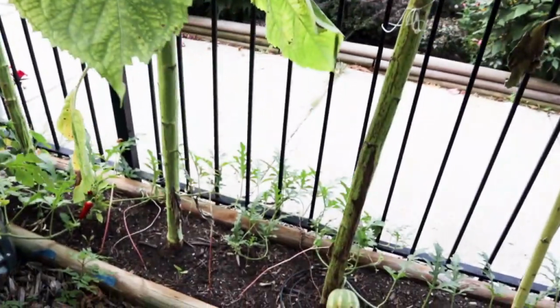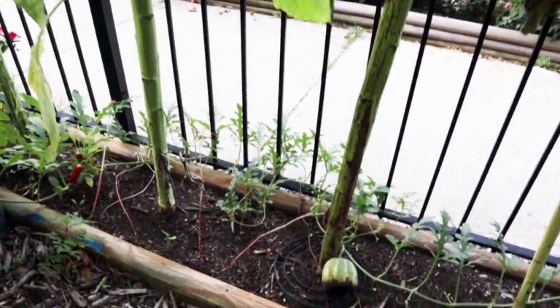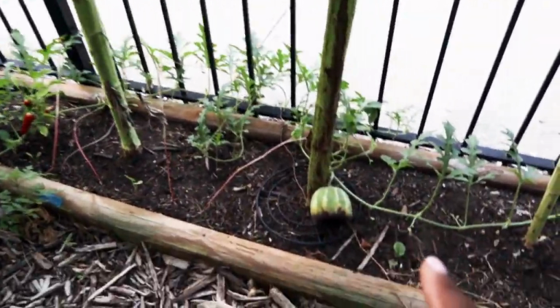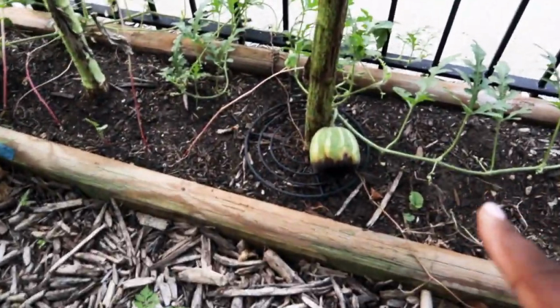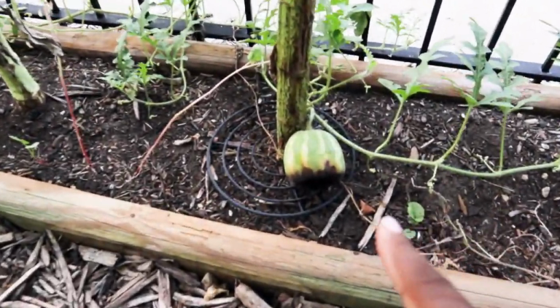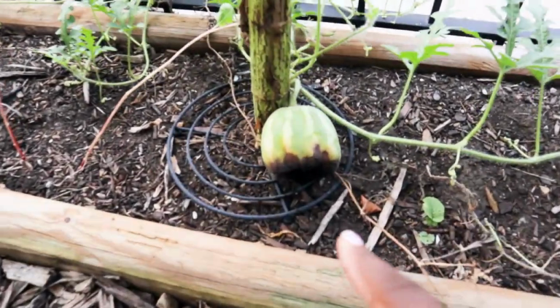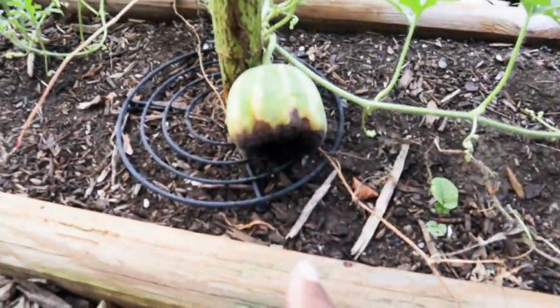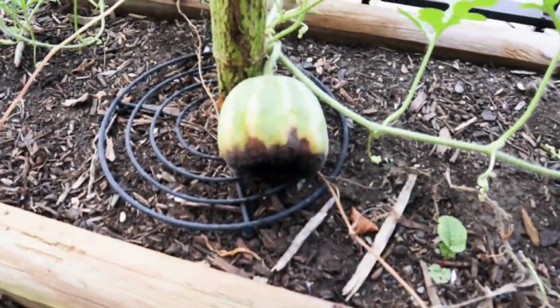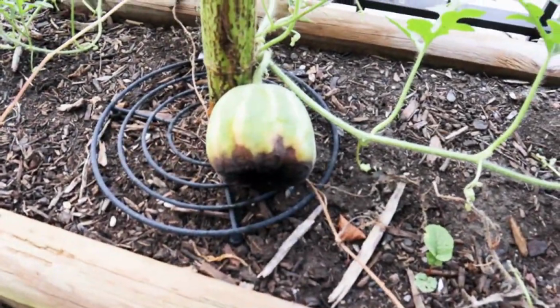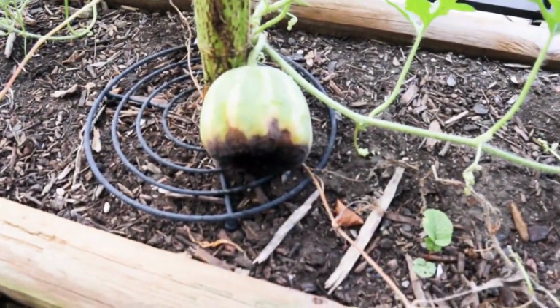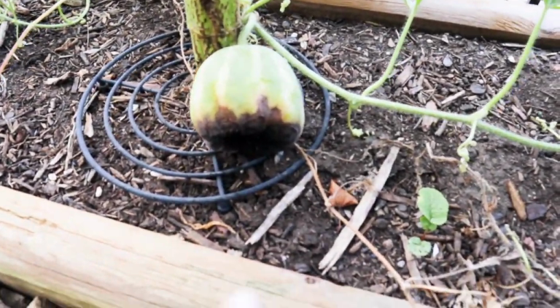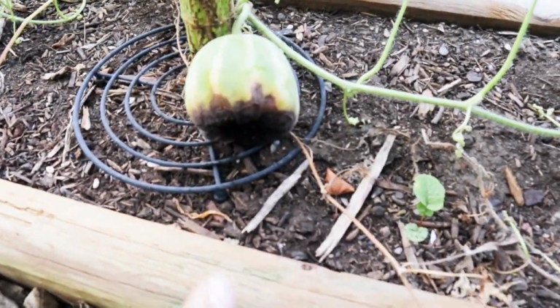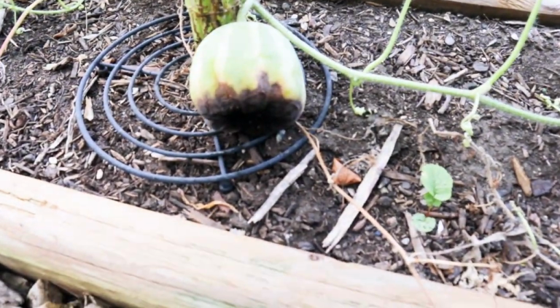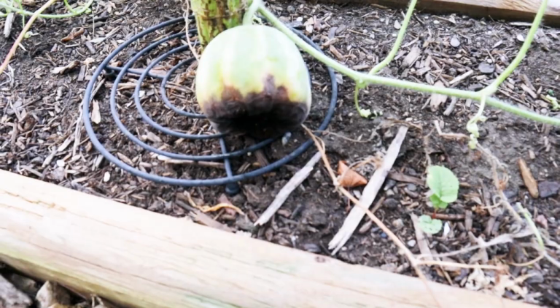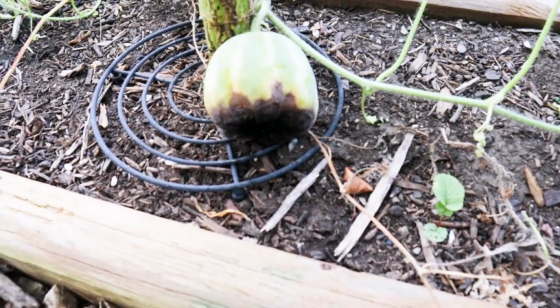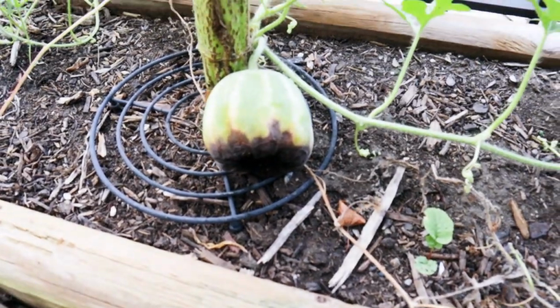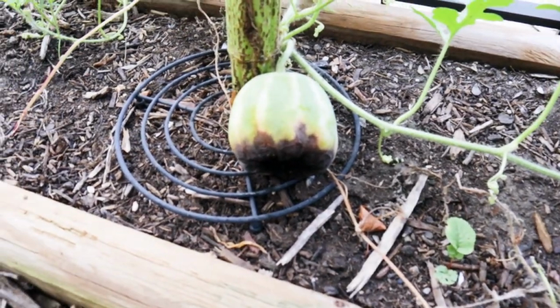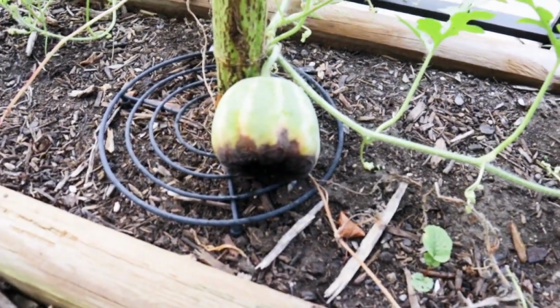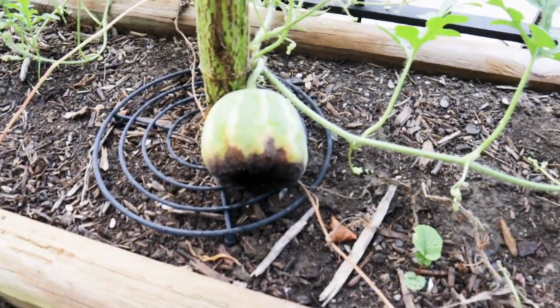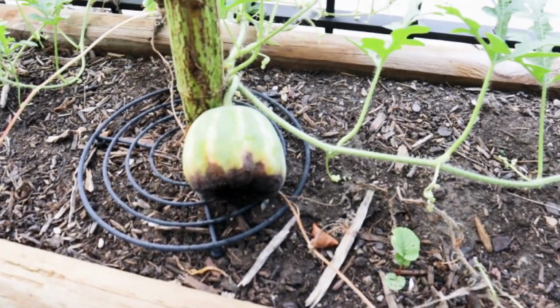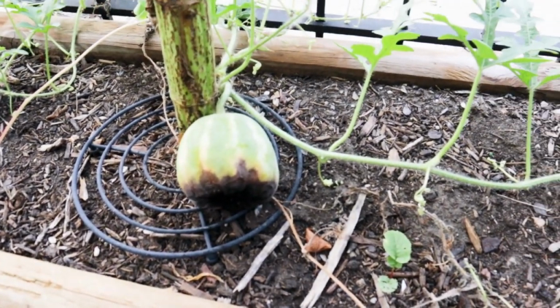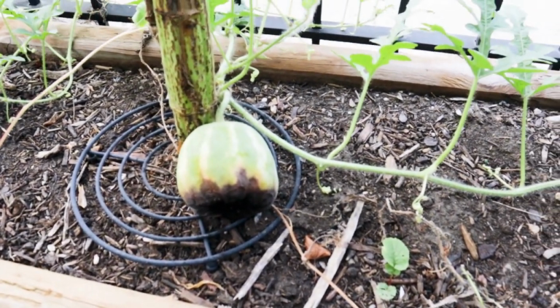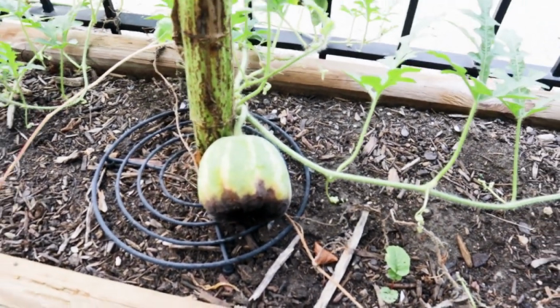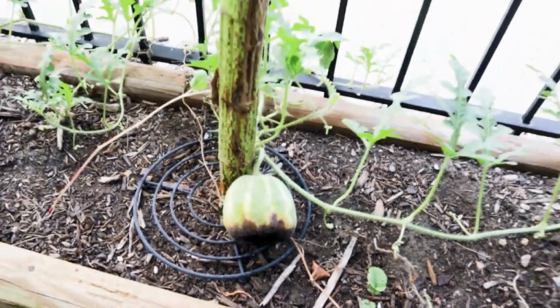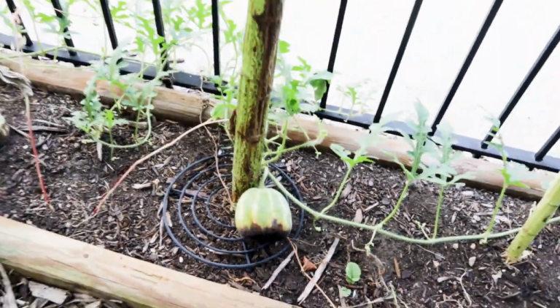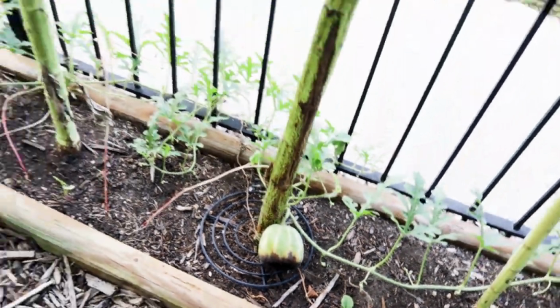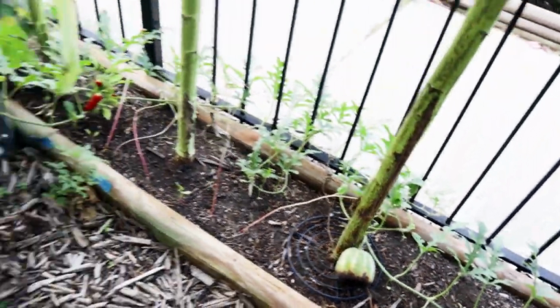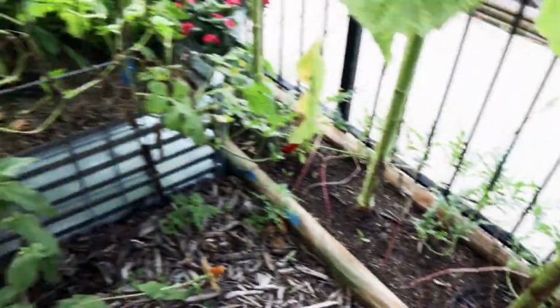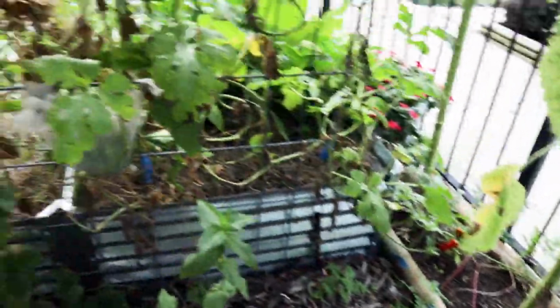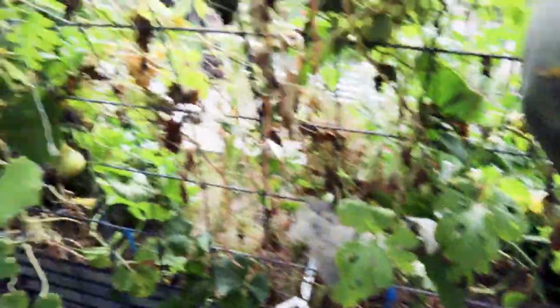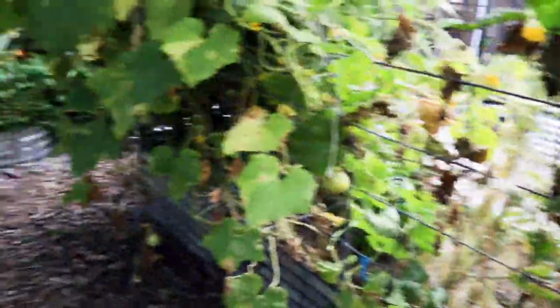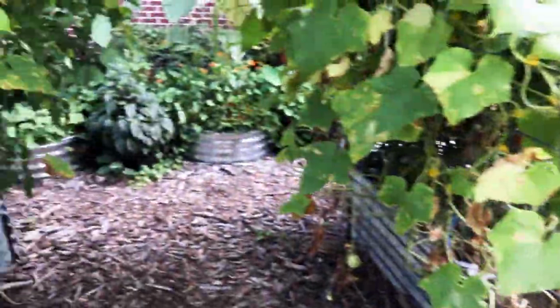I have some things I need to cut out — this one just didn't make it. Looks like blossom end rot to me, so I'm gonna cut that off. I don't want to invite critters. I just haven't gotten around to it, but that's what garden walks are for — to see what you need to do and when.